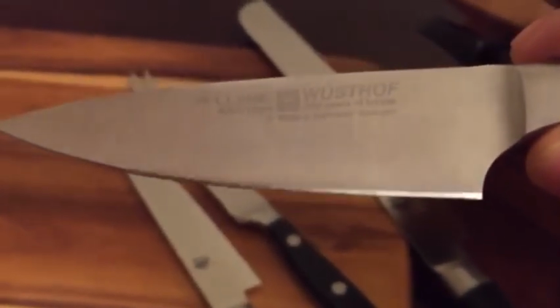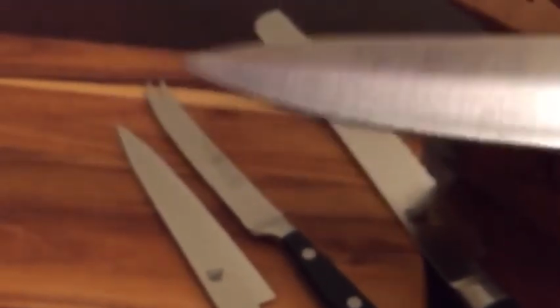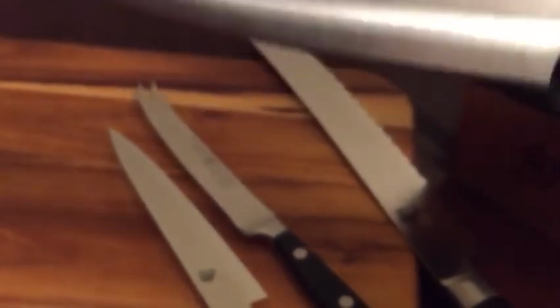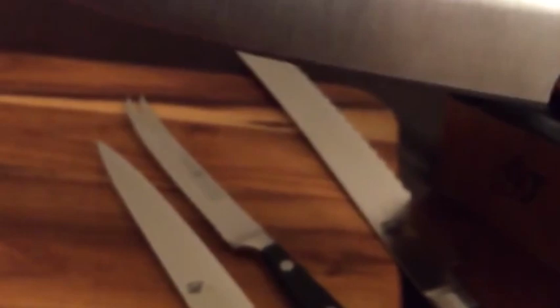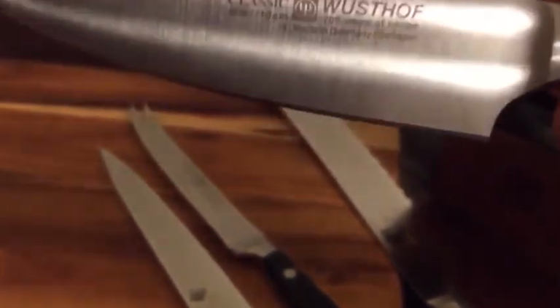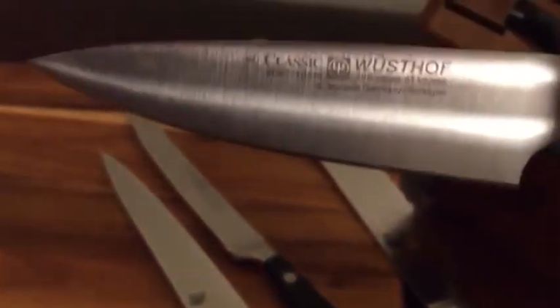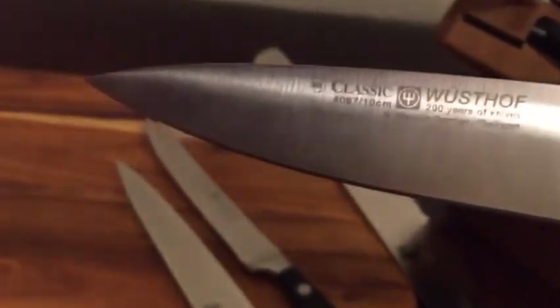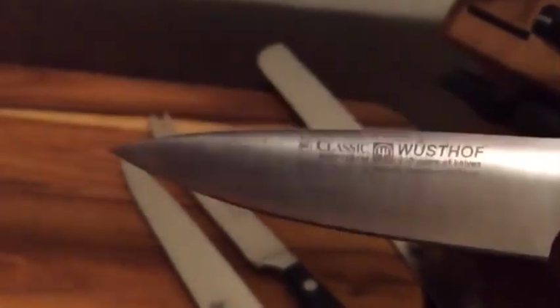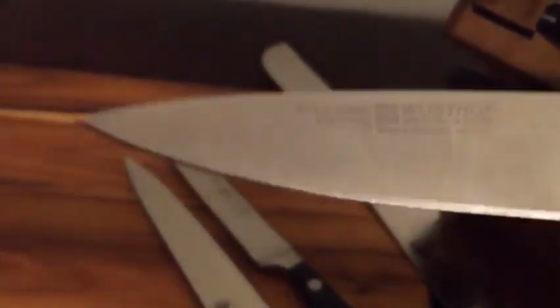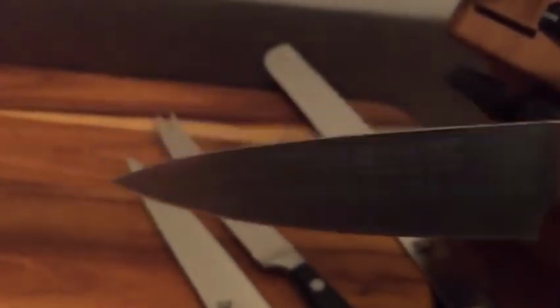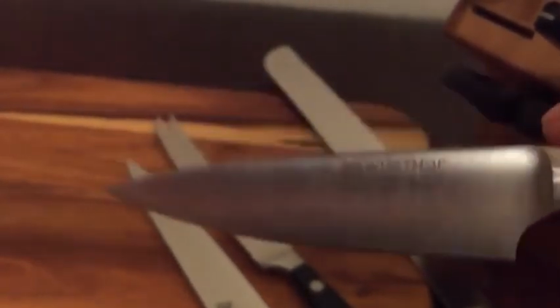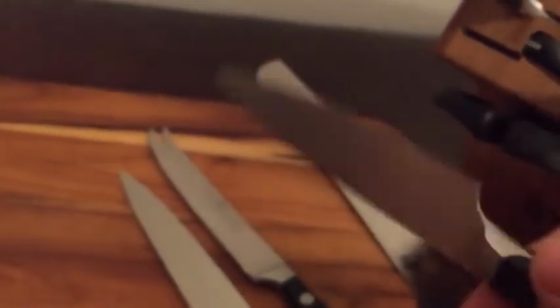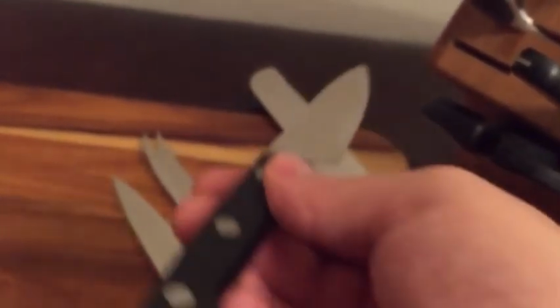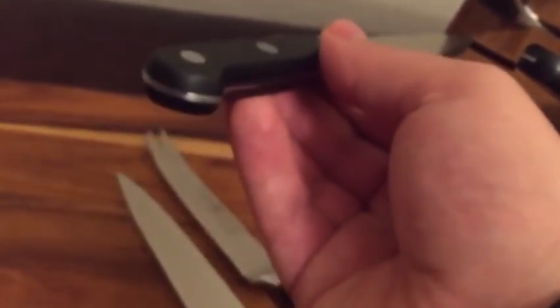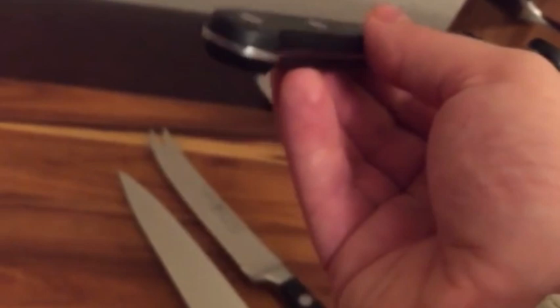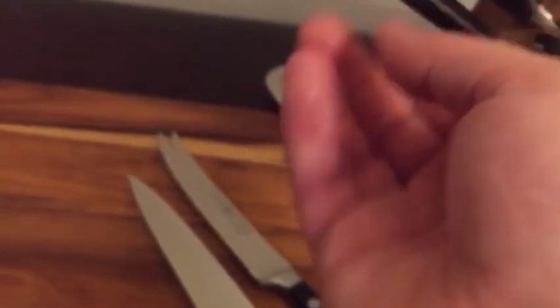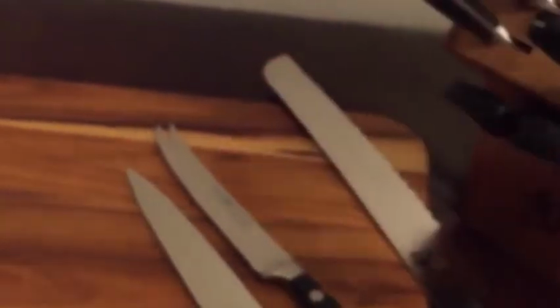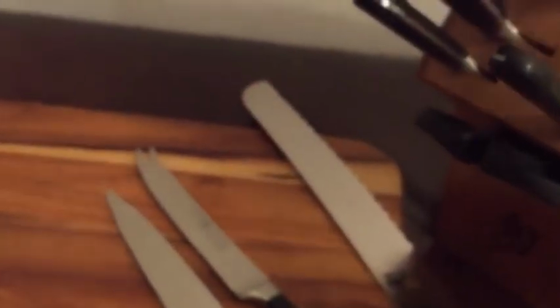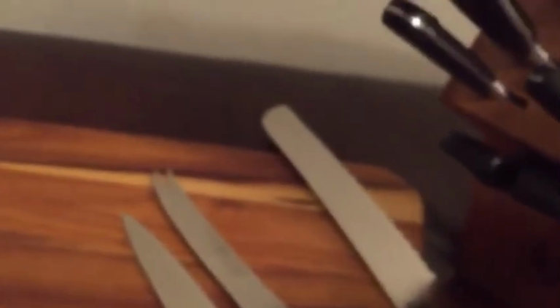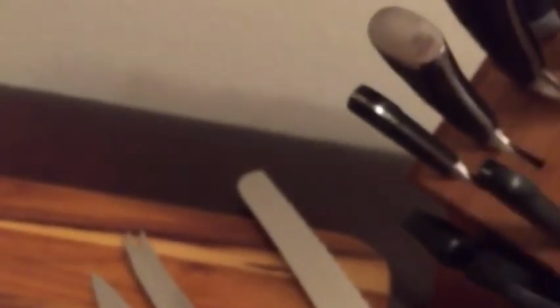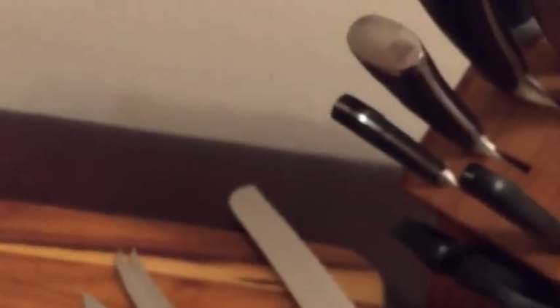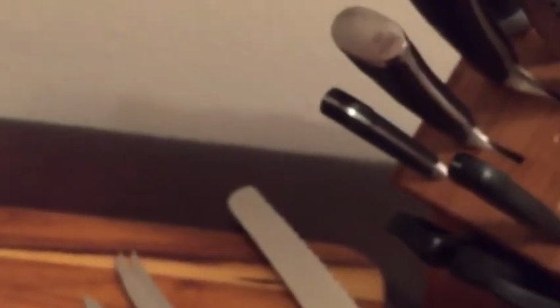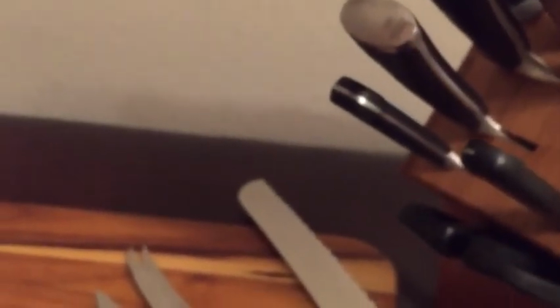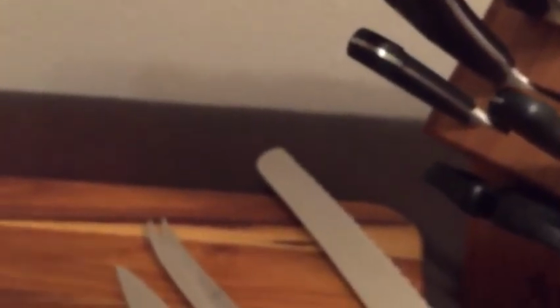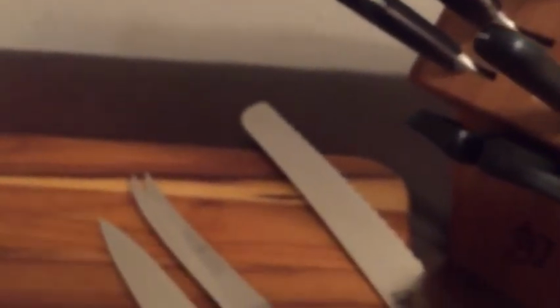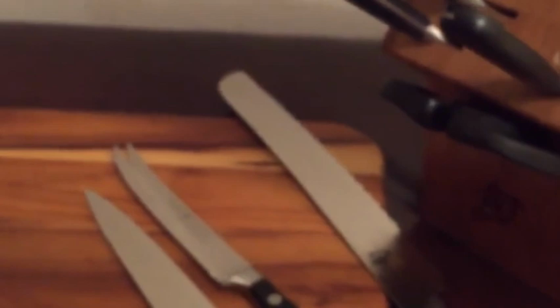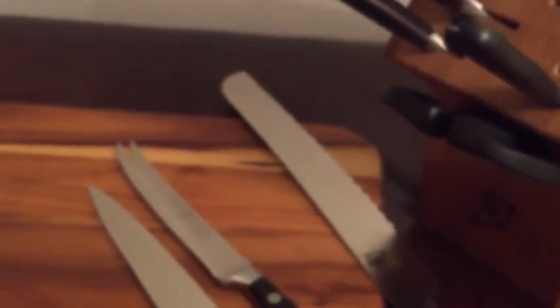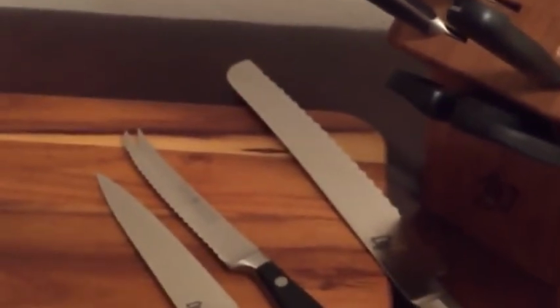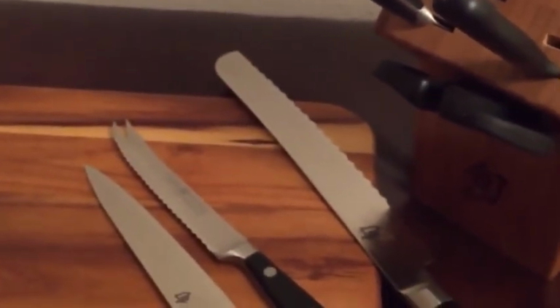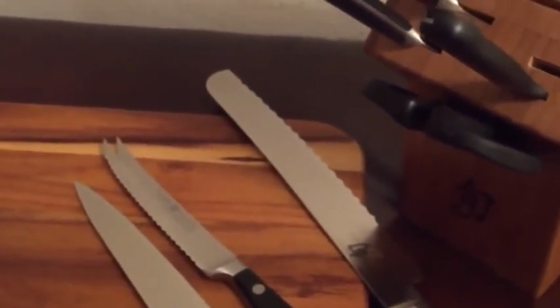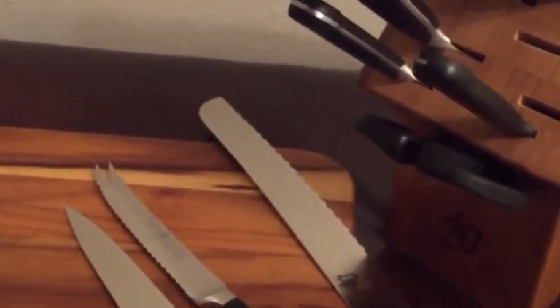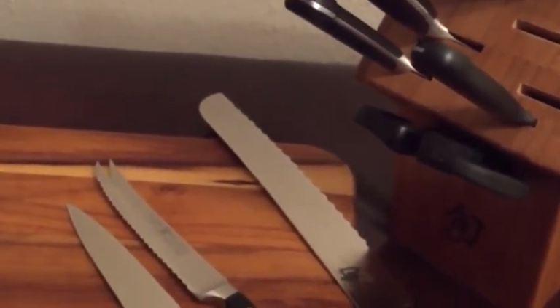This is why I like building my own set — because you can pick and choose what knife you get and what you're going to use. You're not throwing your money away for something that you're not going to use.